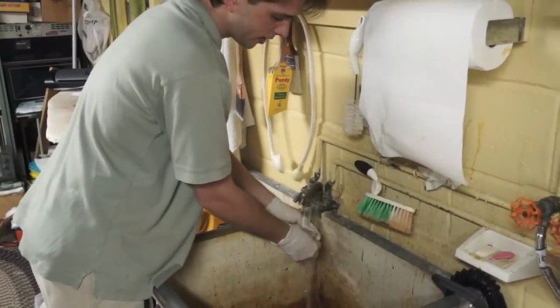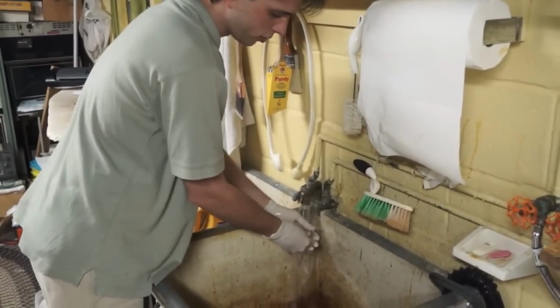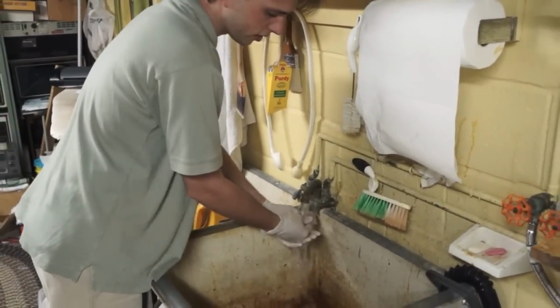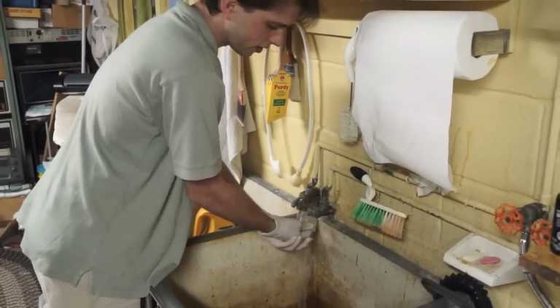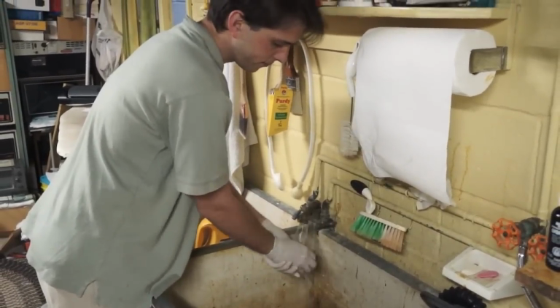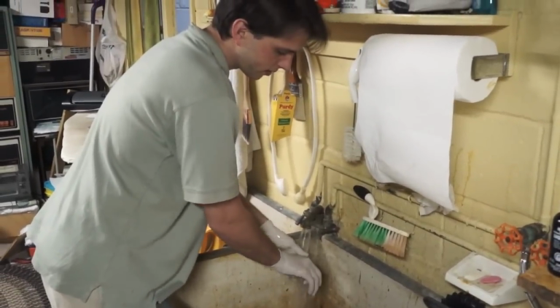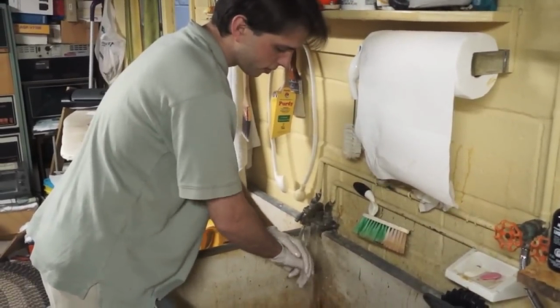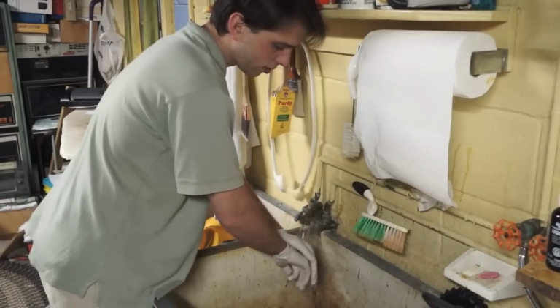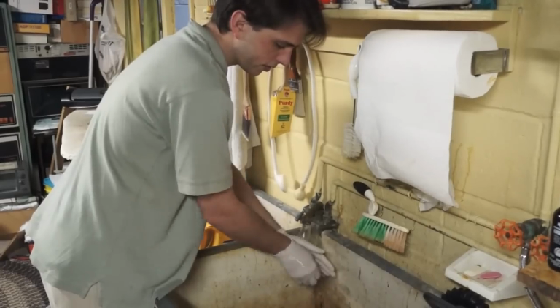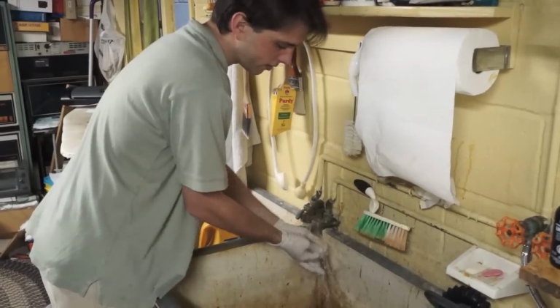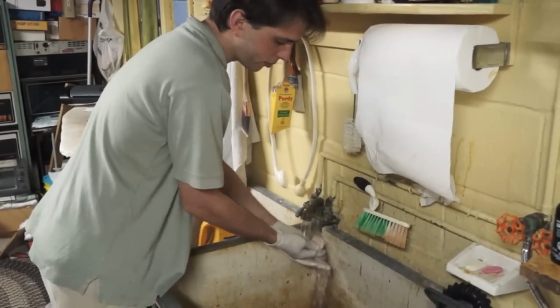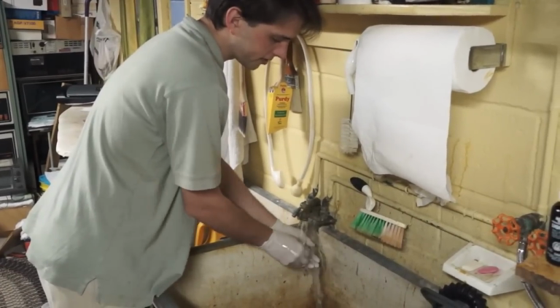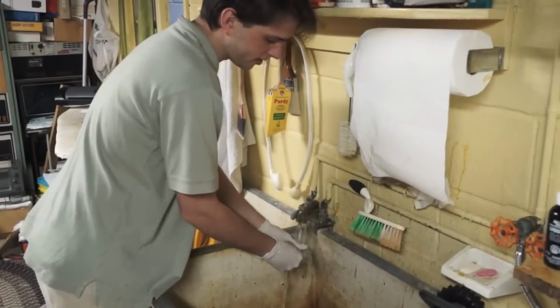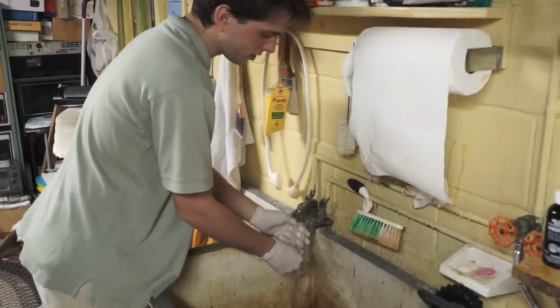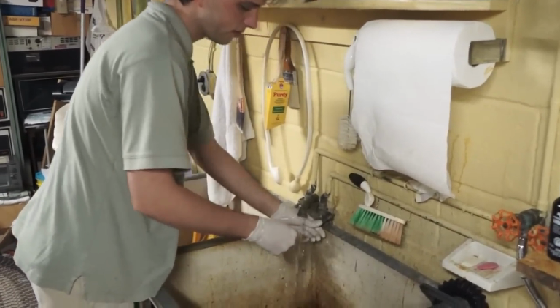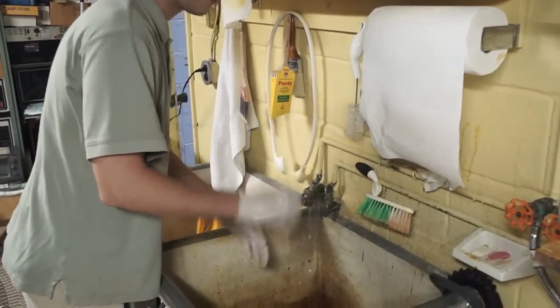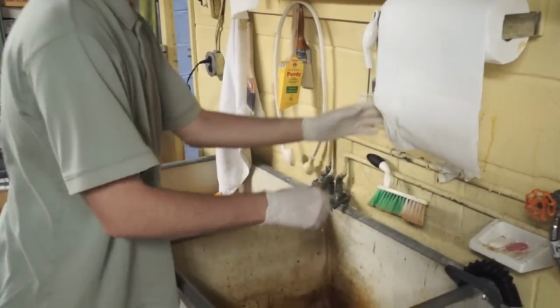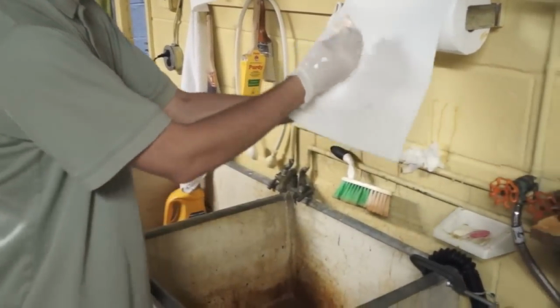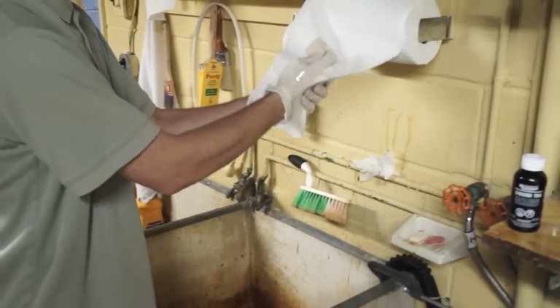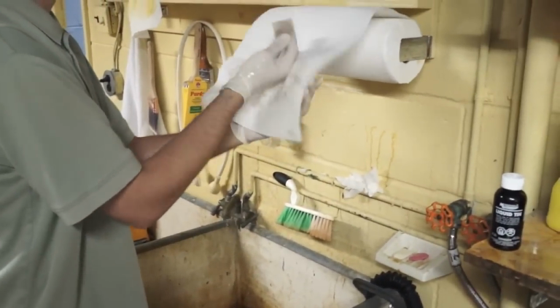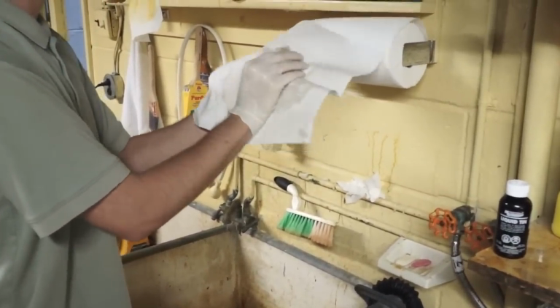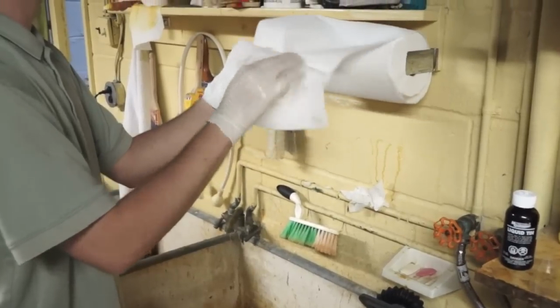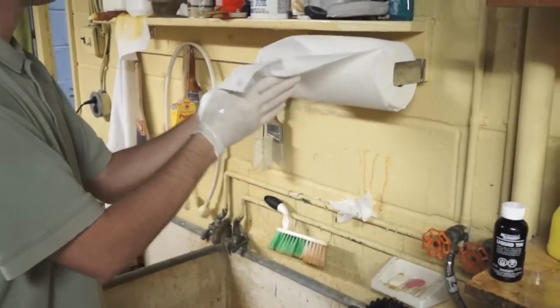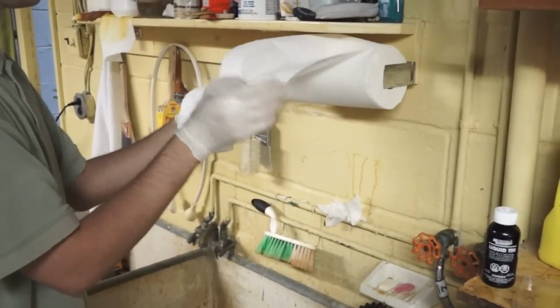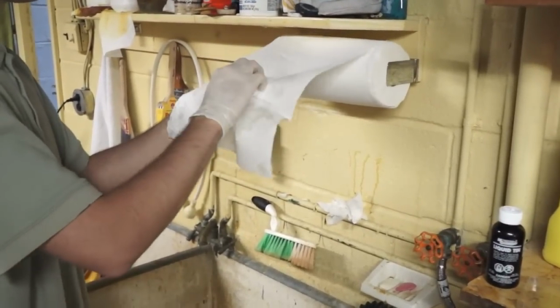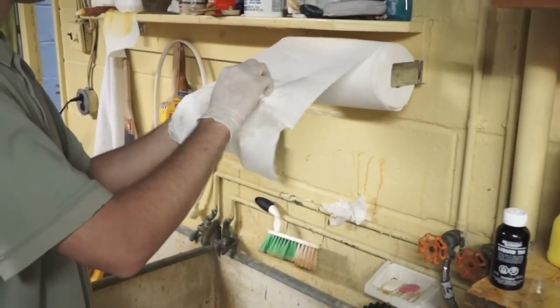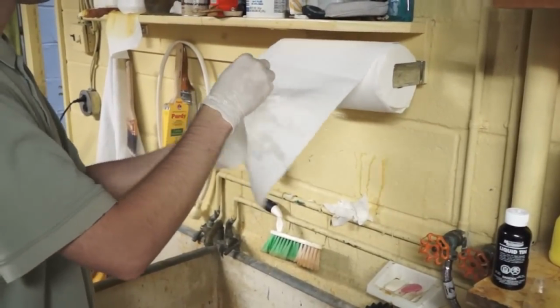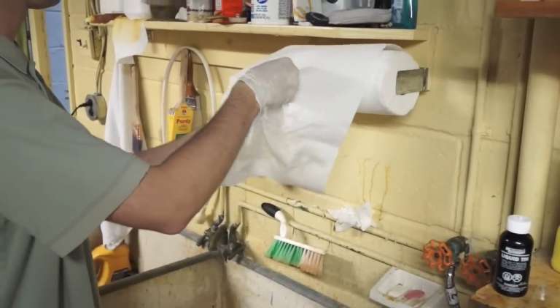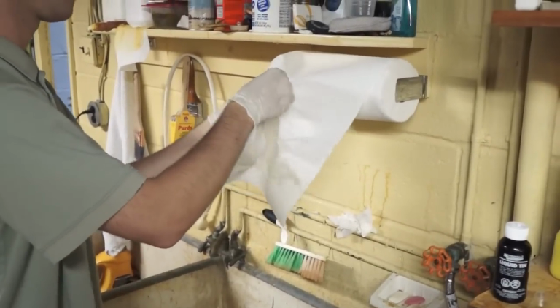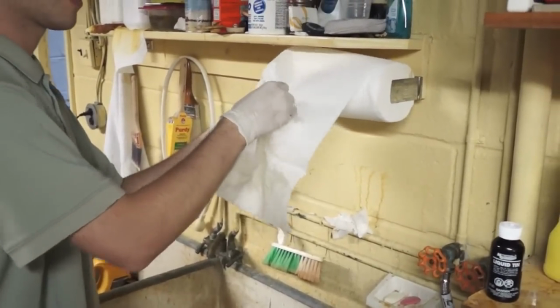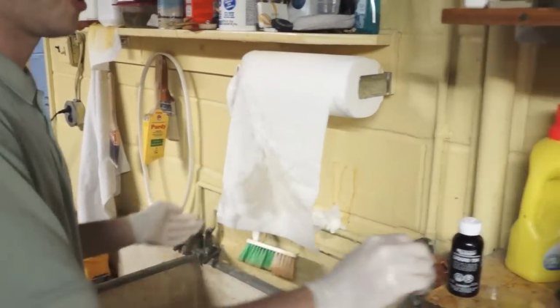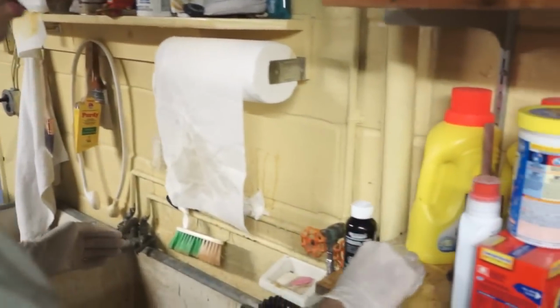And you want to rinse off the card here. So I'm getting all of the gunk that they put on the outside of these gloves off, putting the card in, drying off my hands here, drying off the board, and putting the board in.